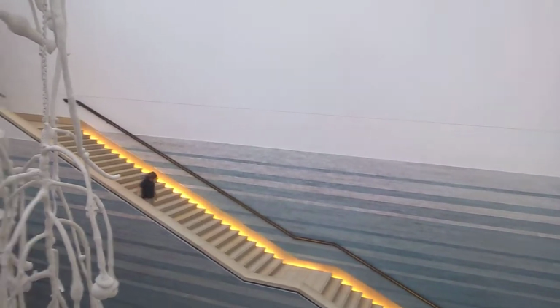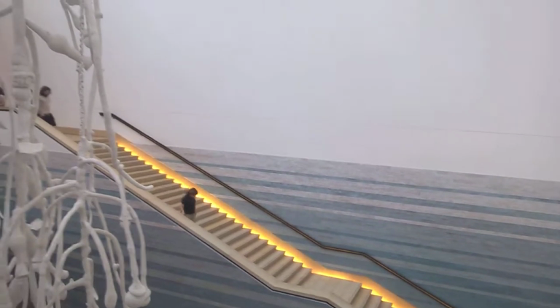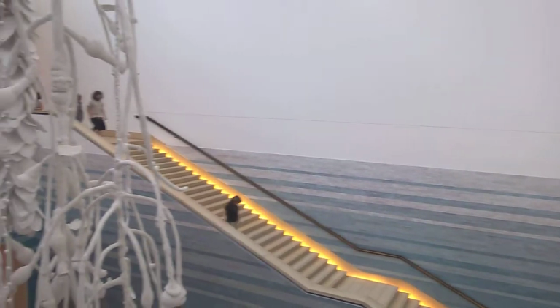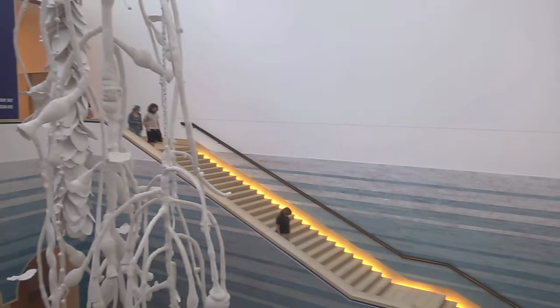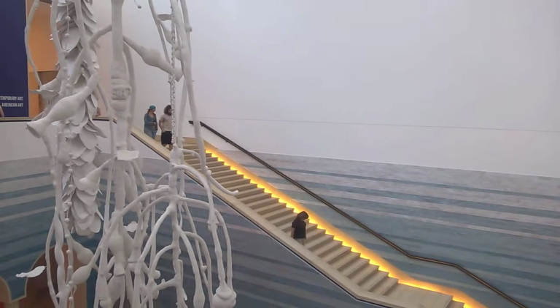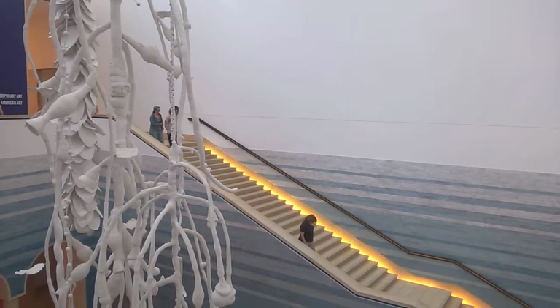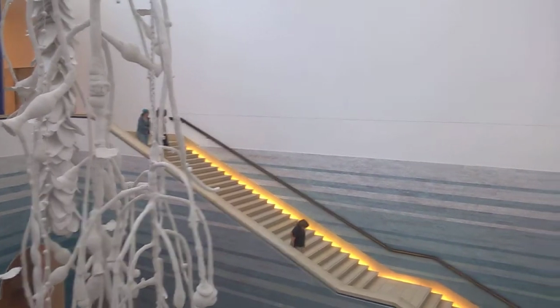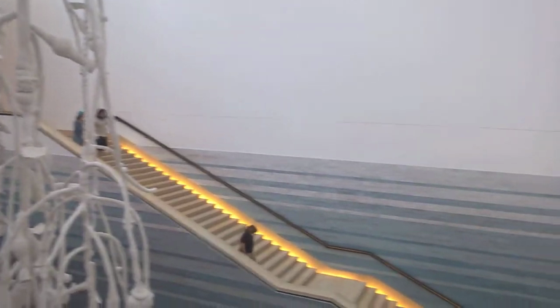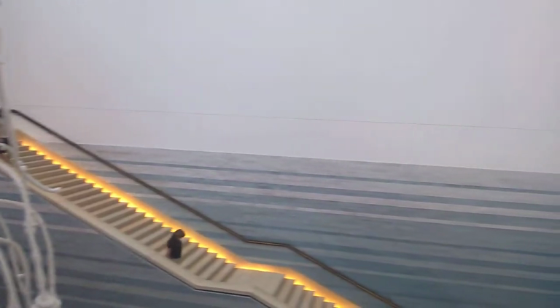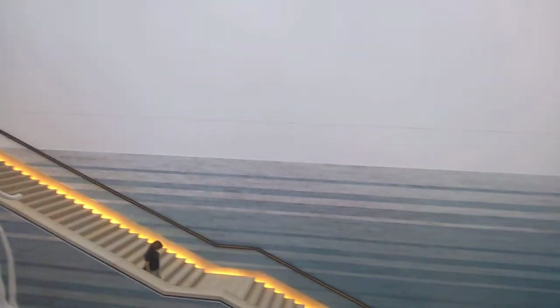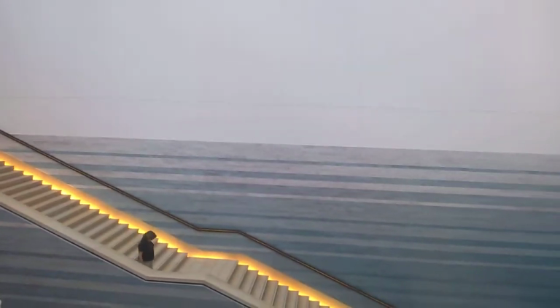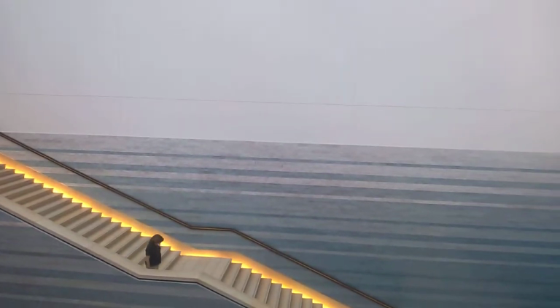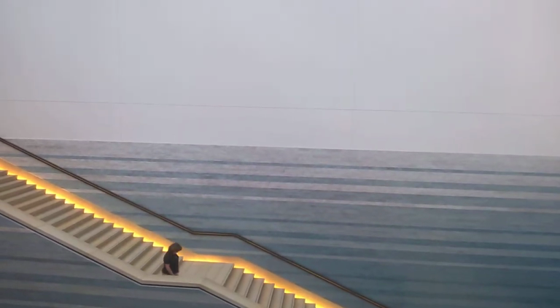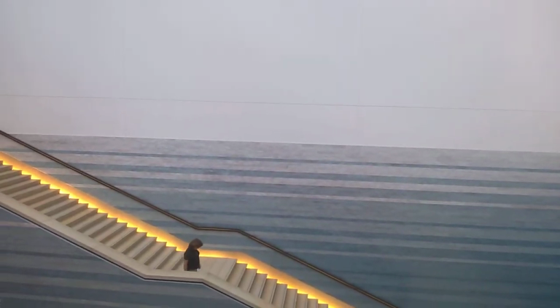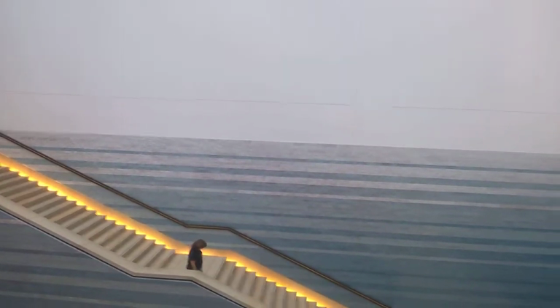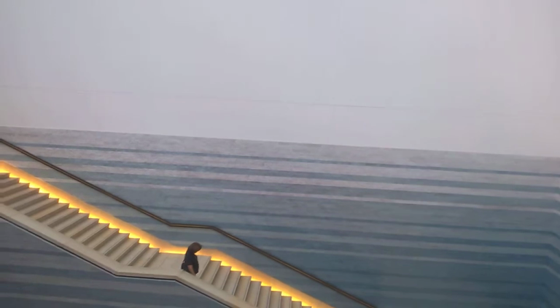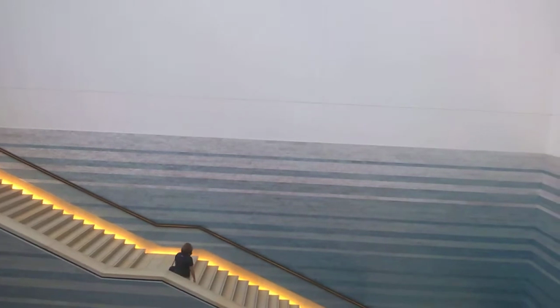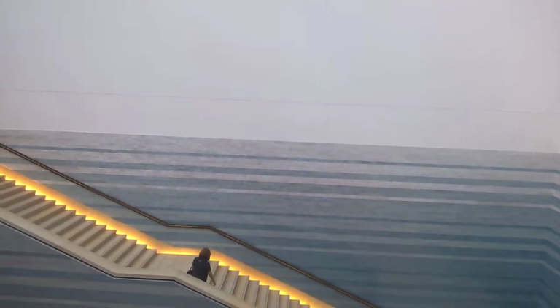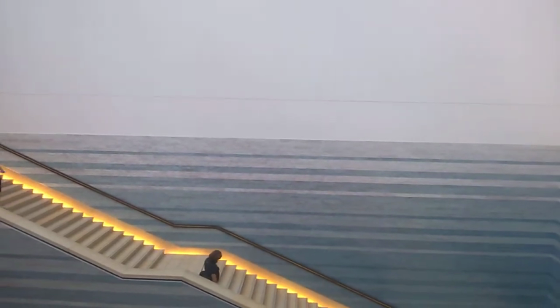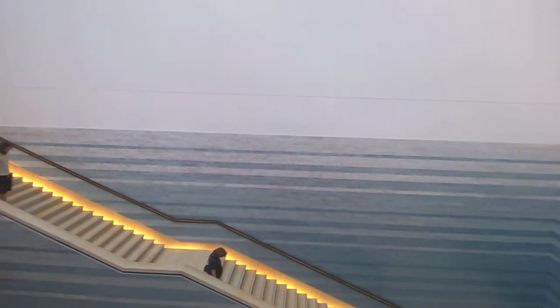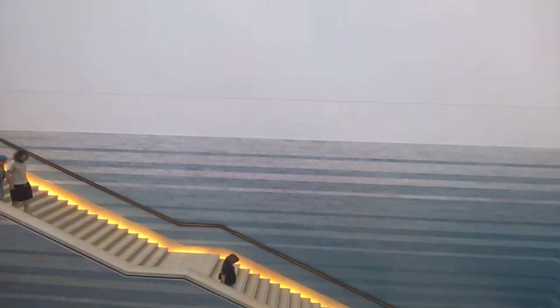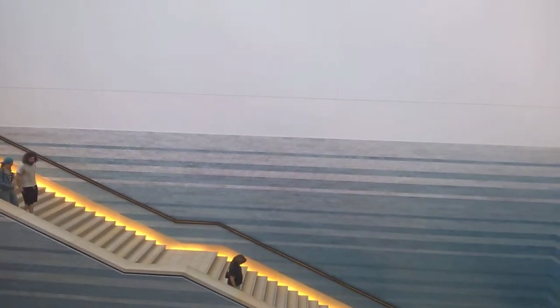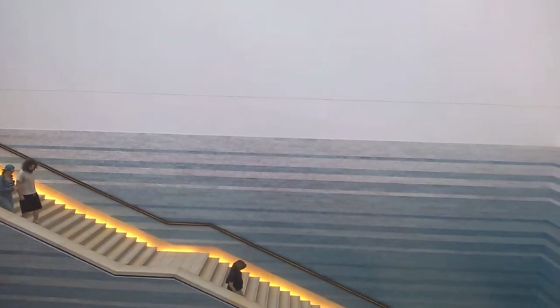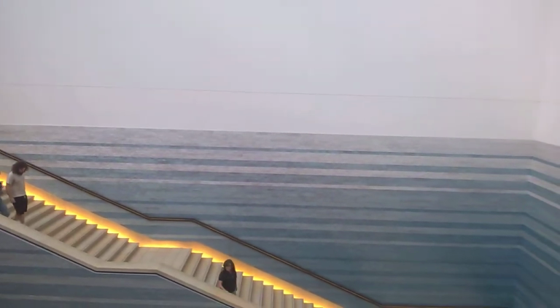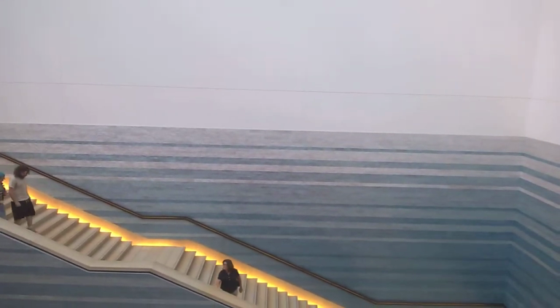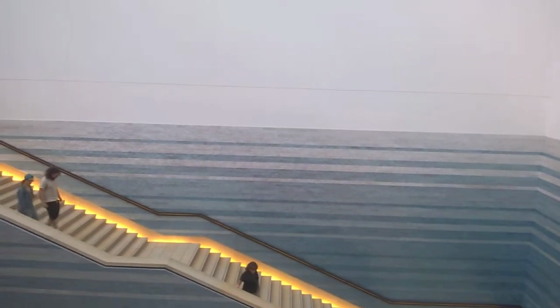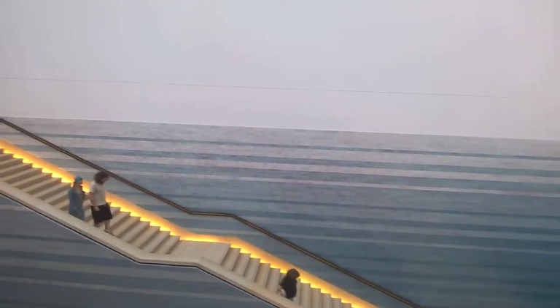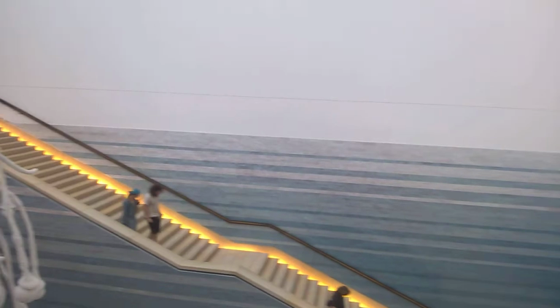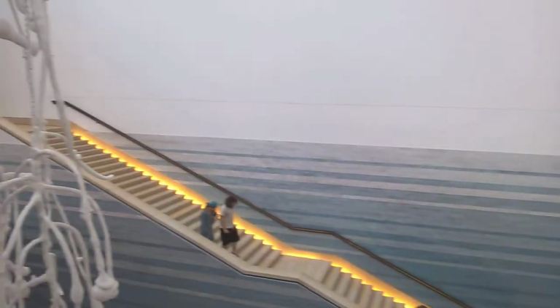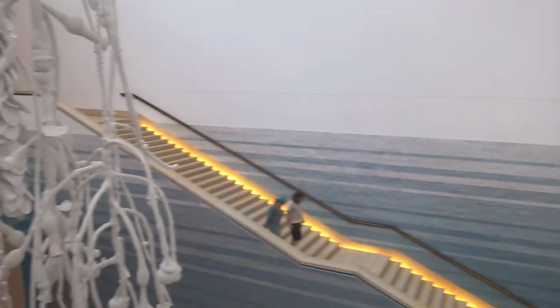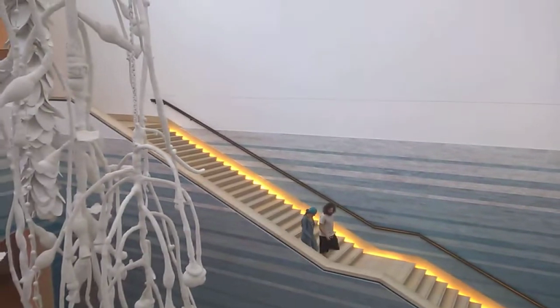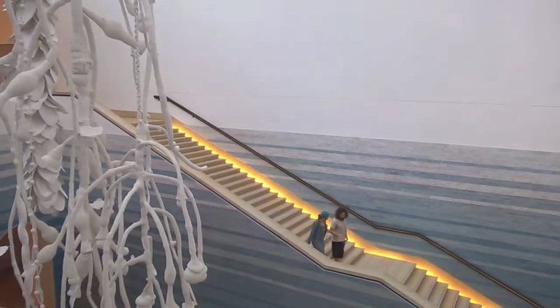This makes it seem as if when you're on the first floor you're in the ocean depths, and when you're on the second floor — a full story up — it's like you're on the surface. I really like that use of space.